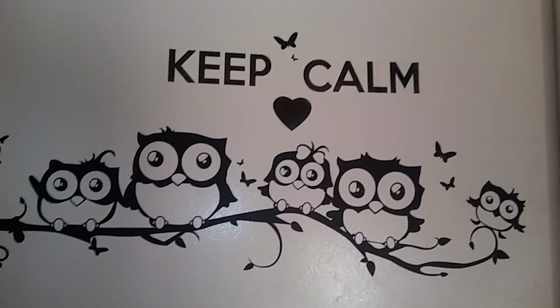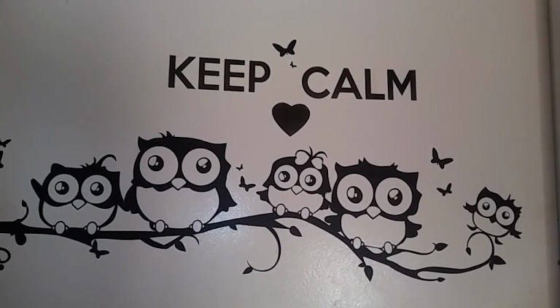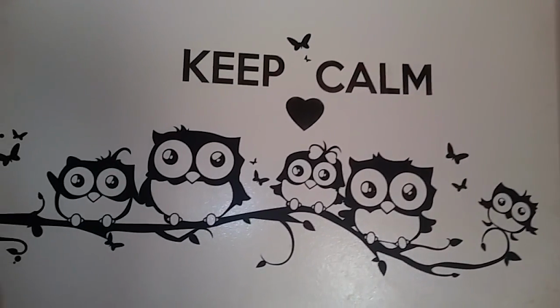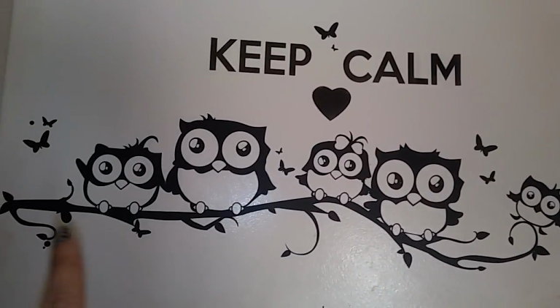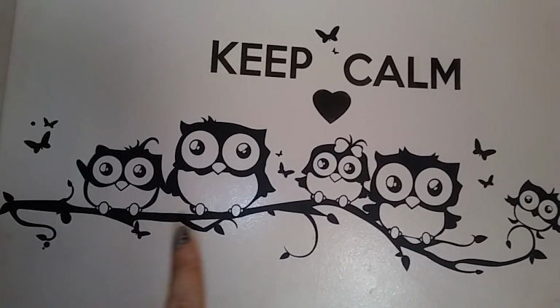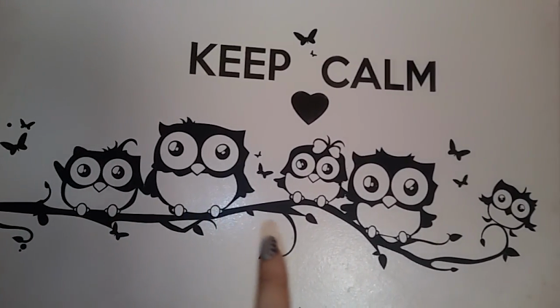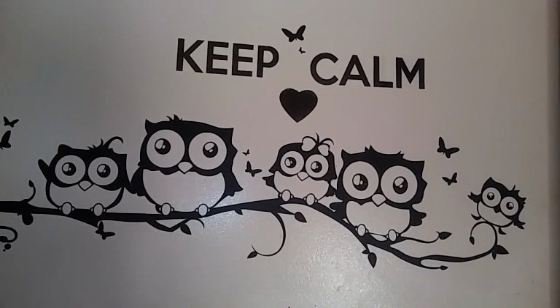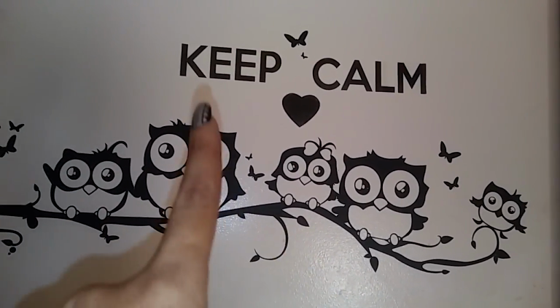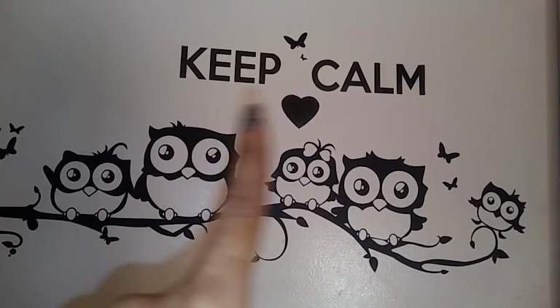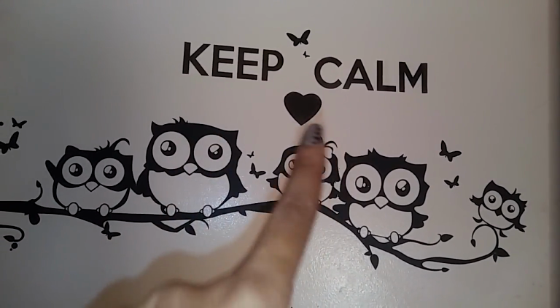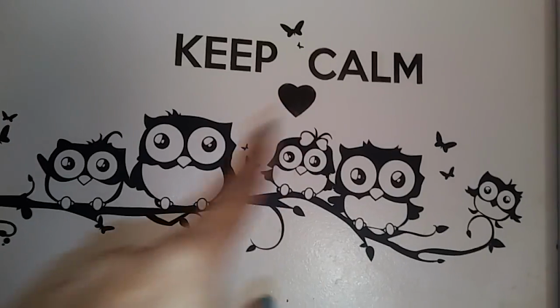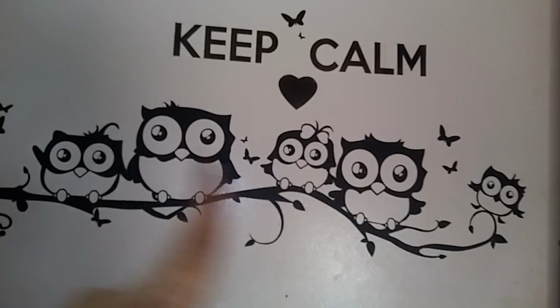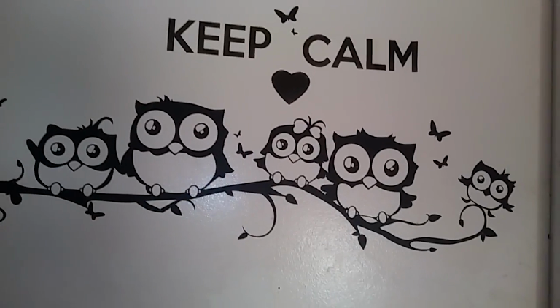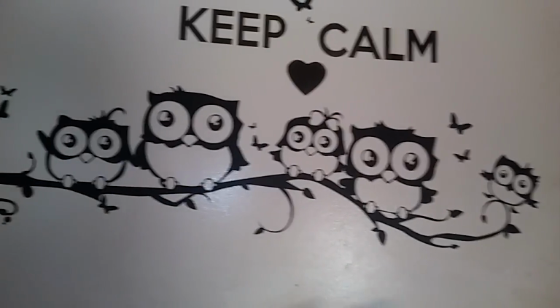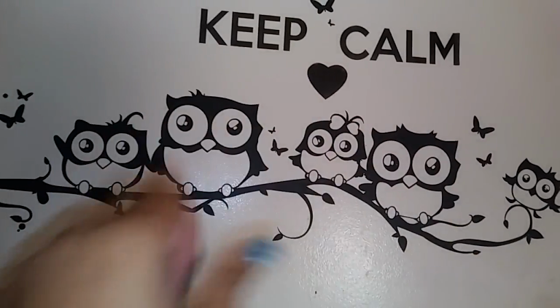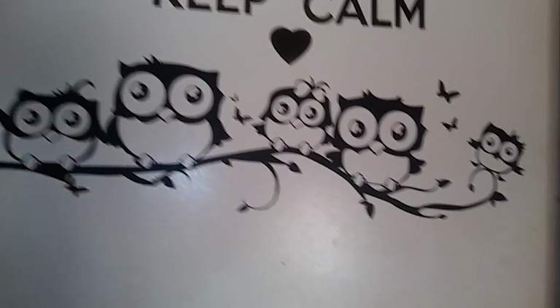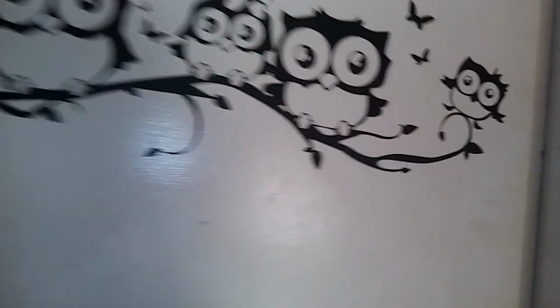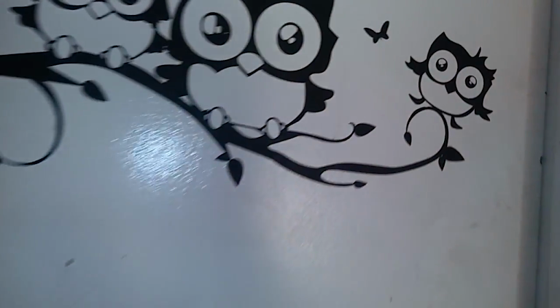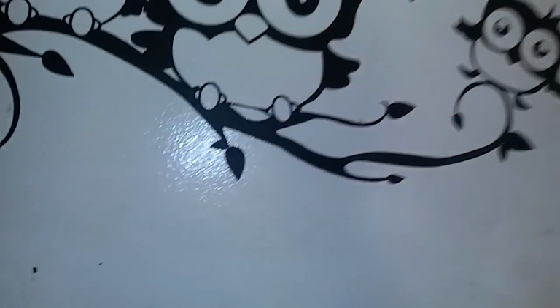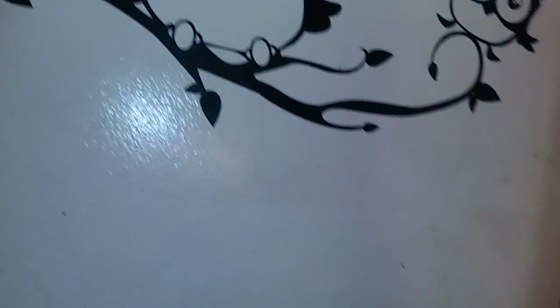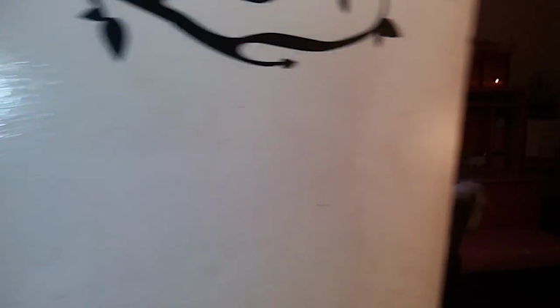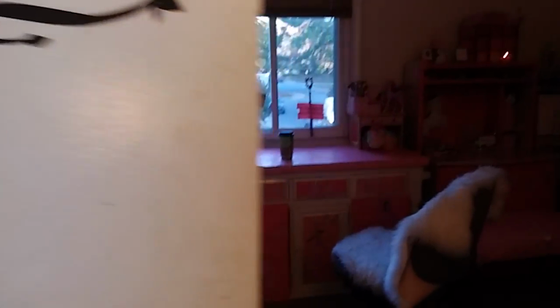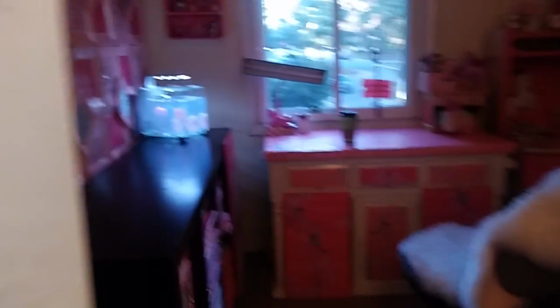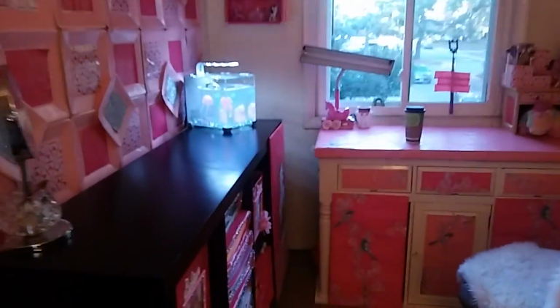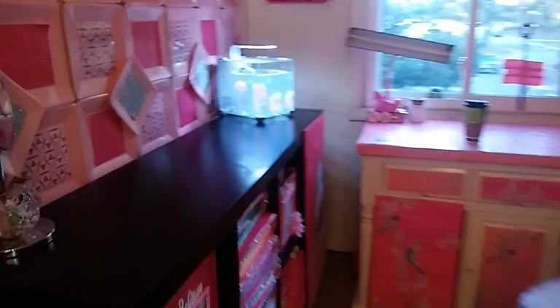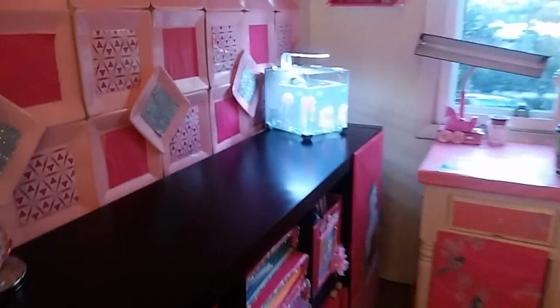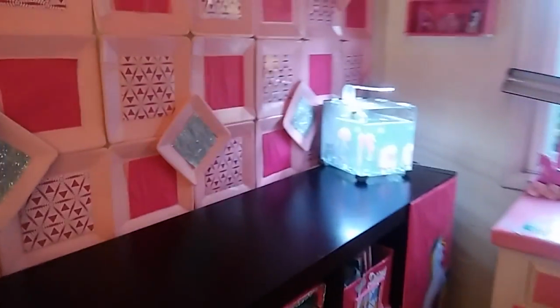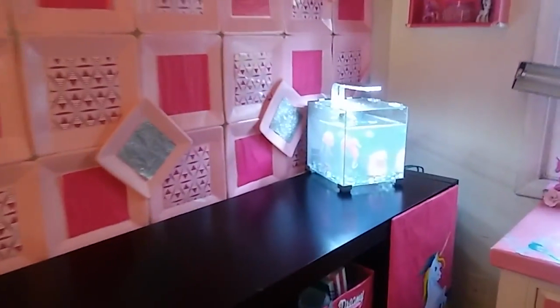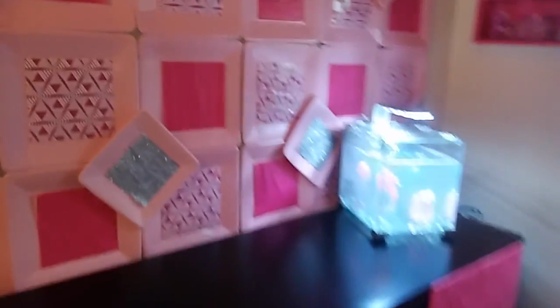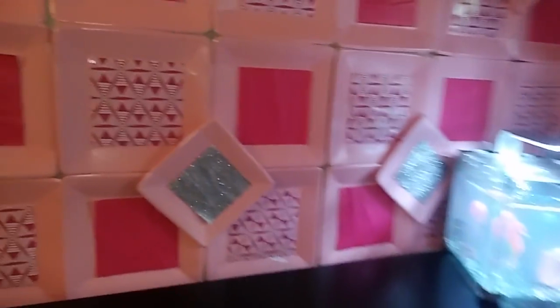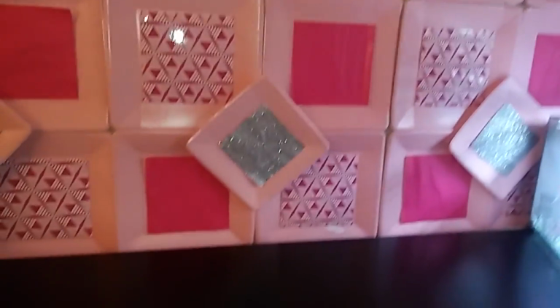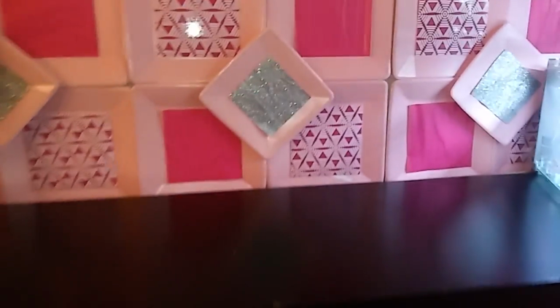So this is the door. I got this little wall decal from Wish and it just says 'Keep Calm, Love My Outlet.' So you guys are at my door and let's go on inside — we're going to start with this side of the room.